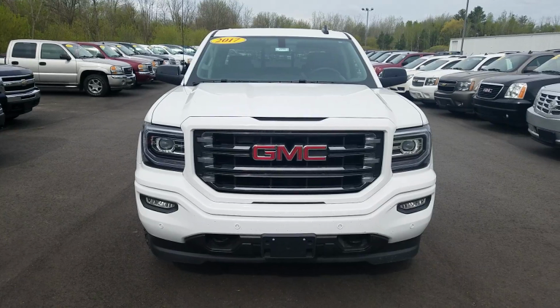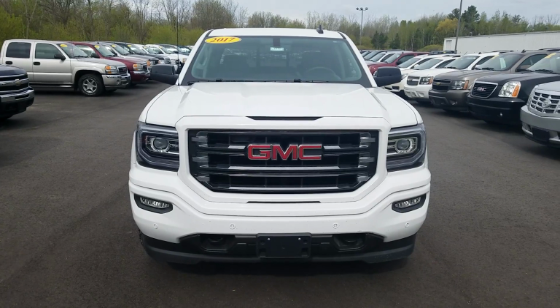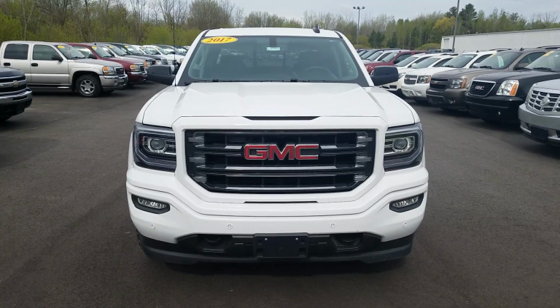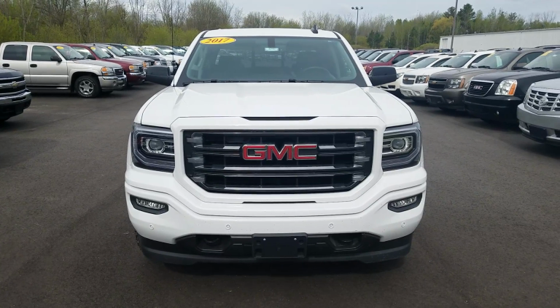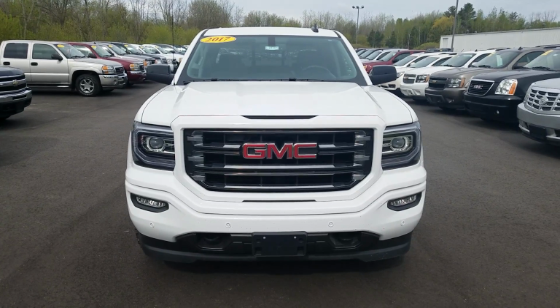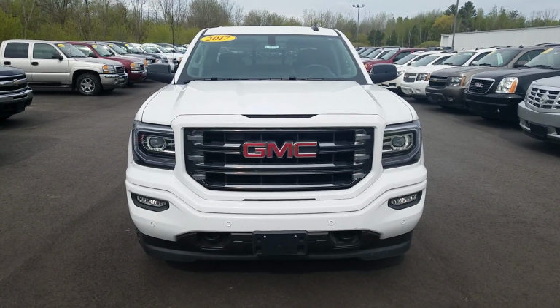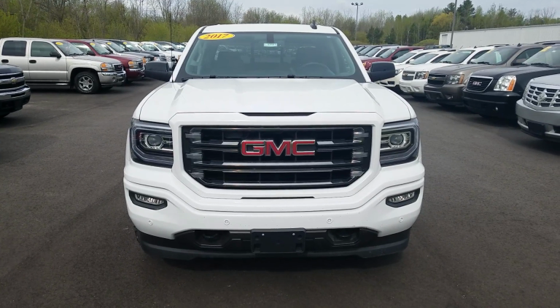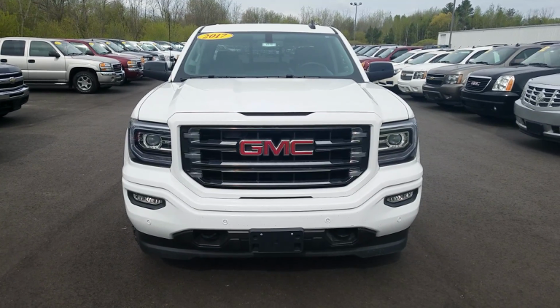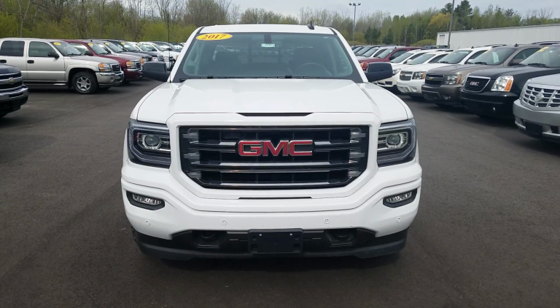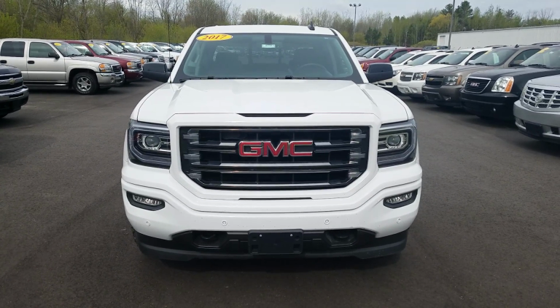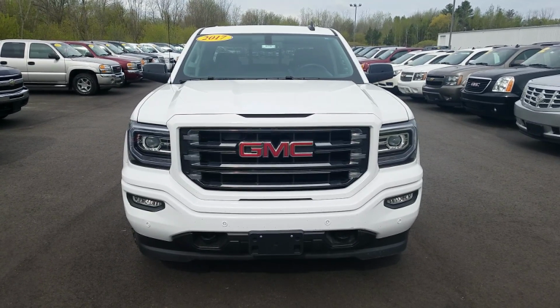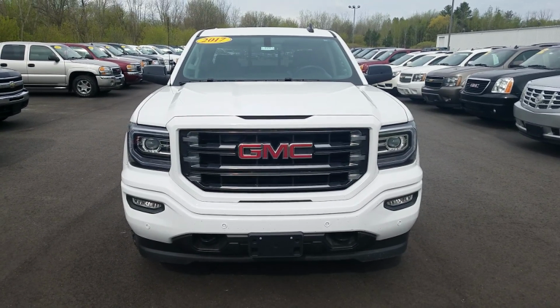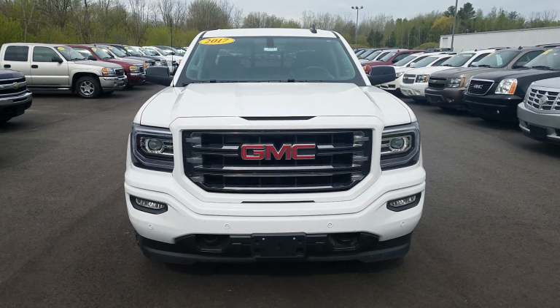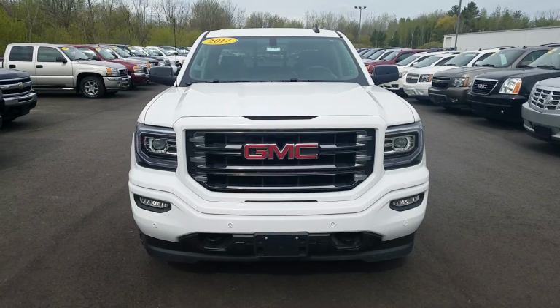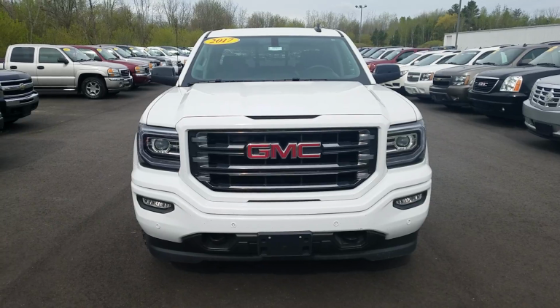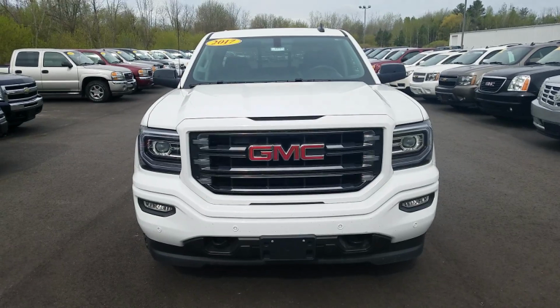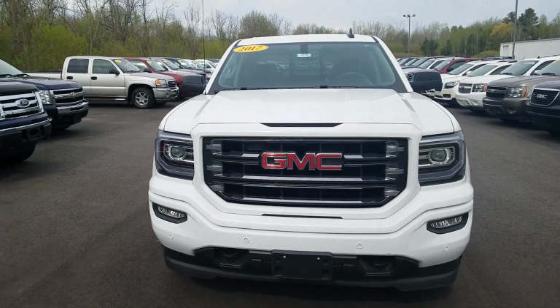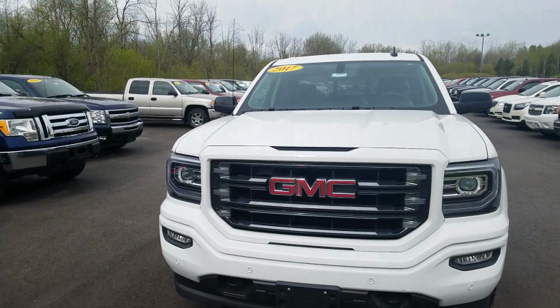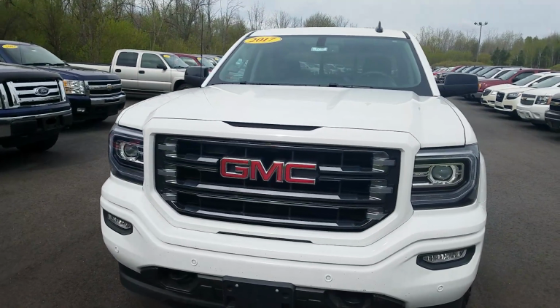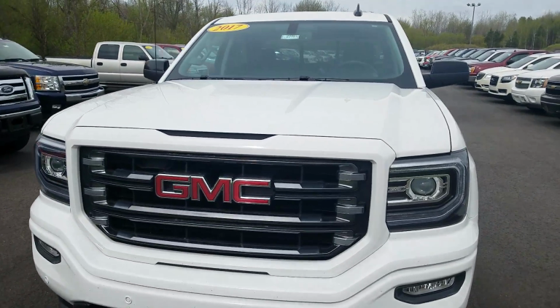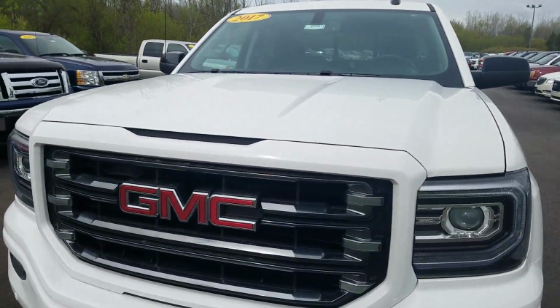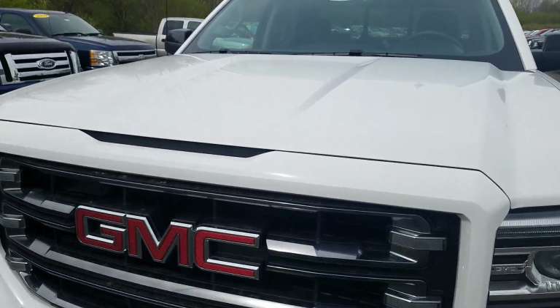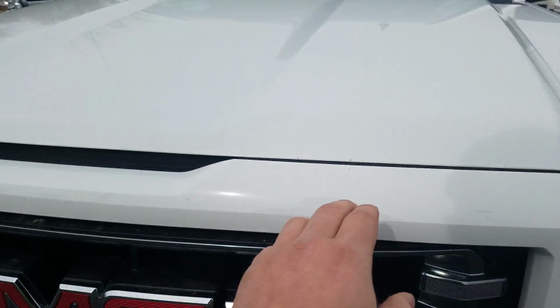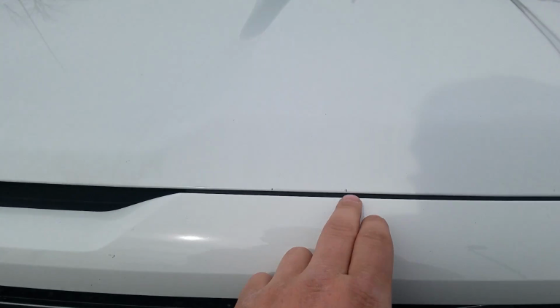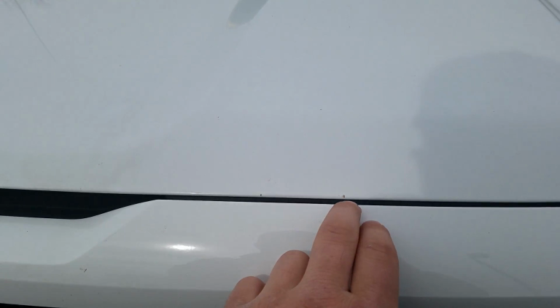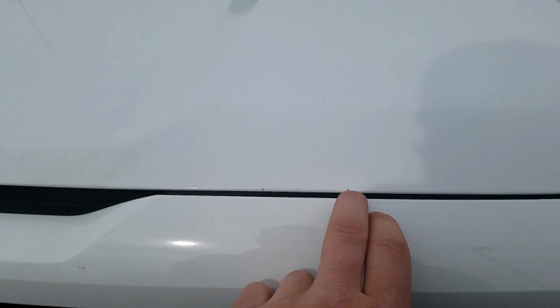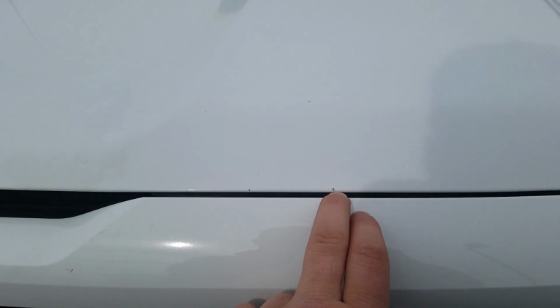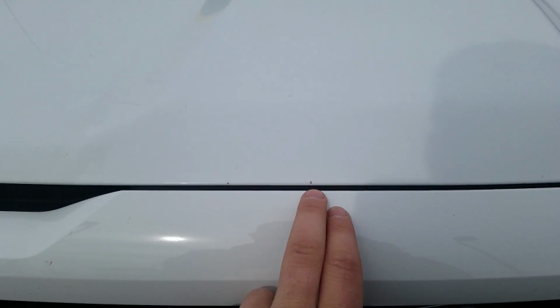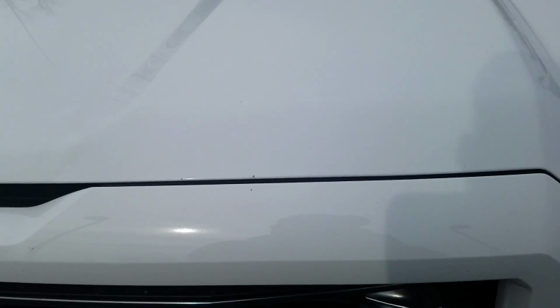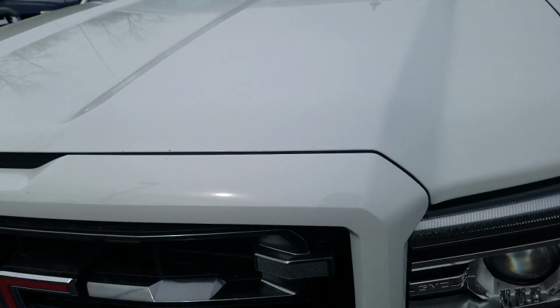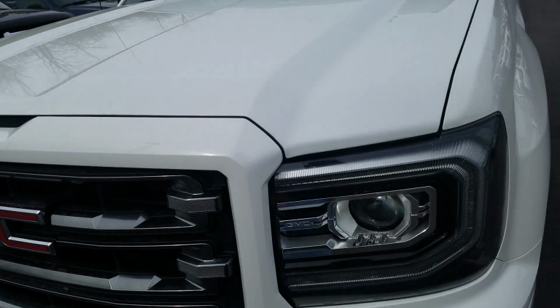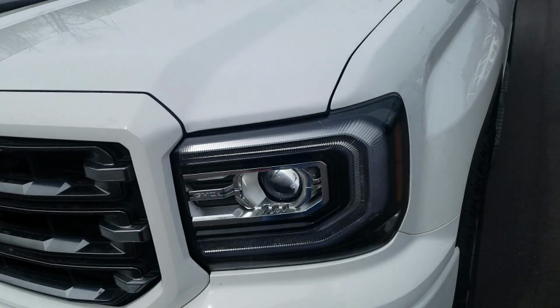Hey, this is Cade at Shave Chevrolet here to show you the video of this 2017 GMC Sierra All-Terrain. On the hood, it looks like there's a paint chip right there on the hood of the vehicle.